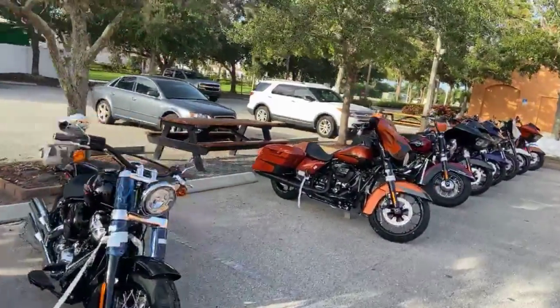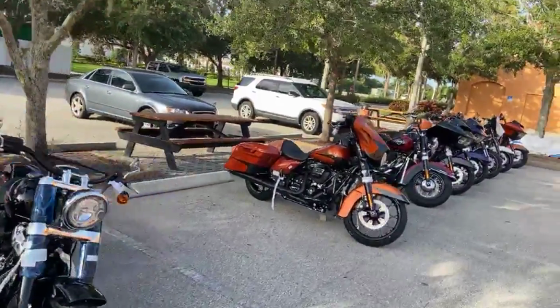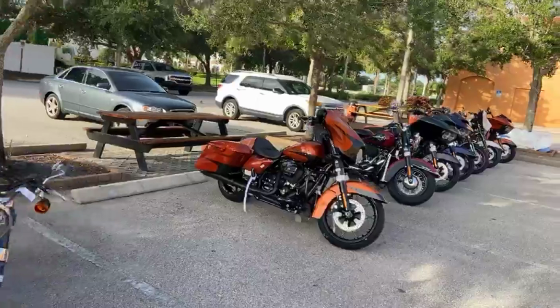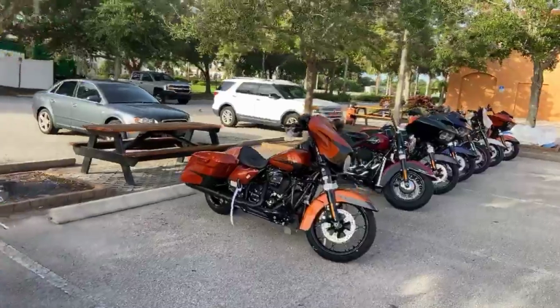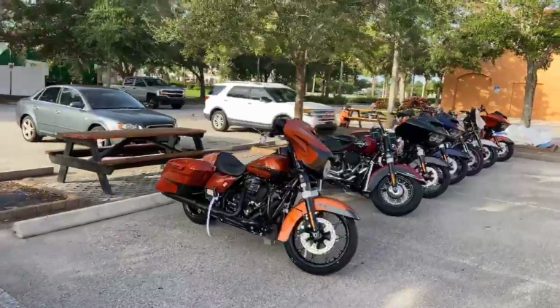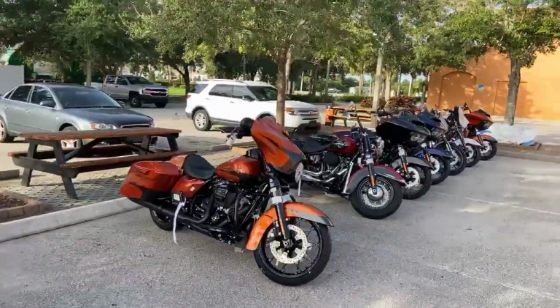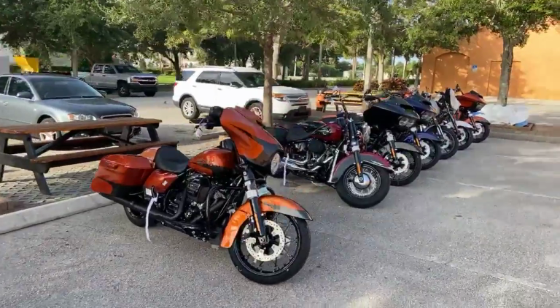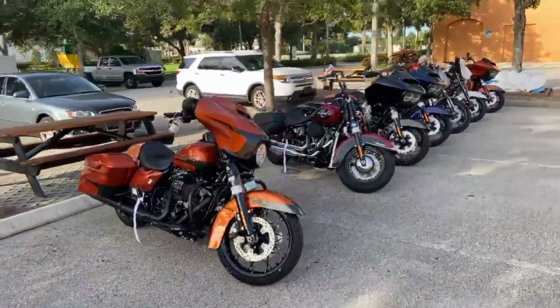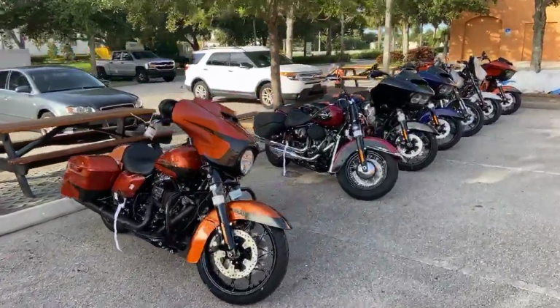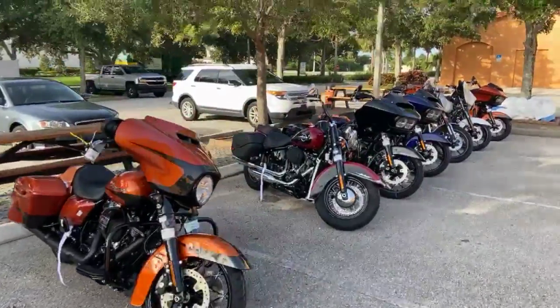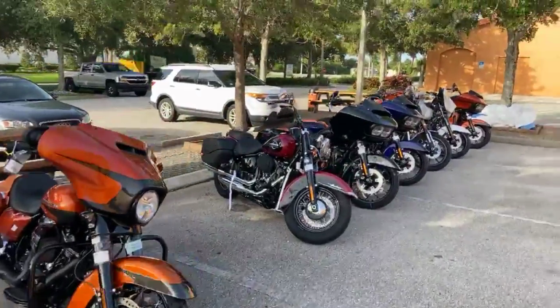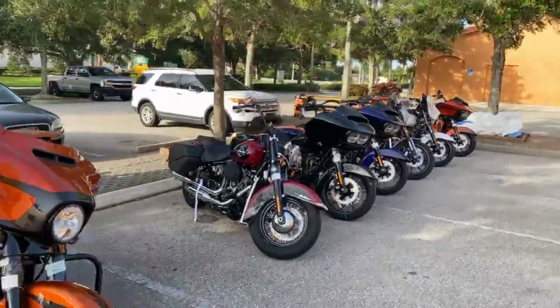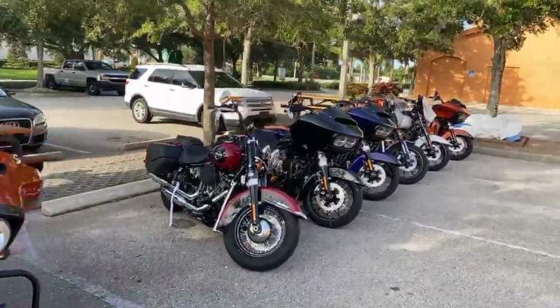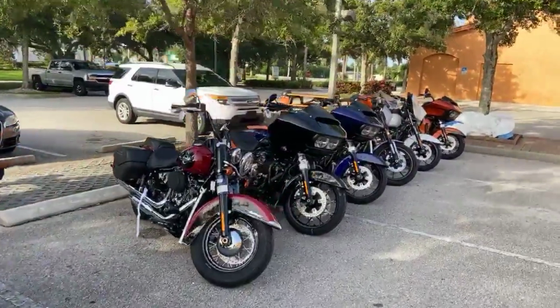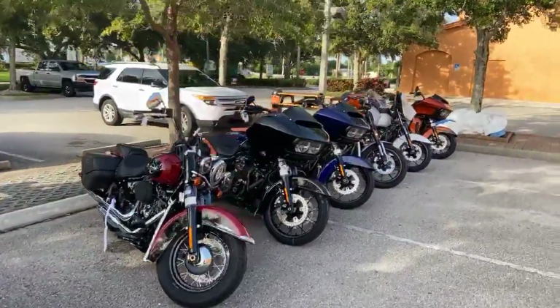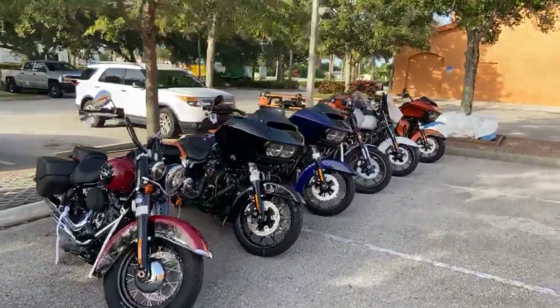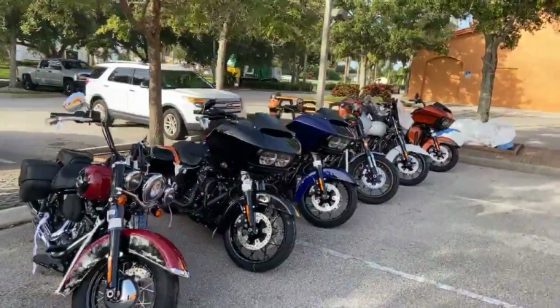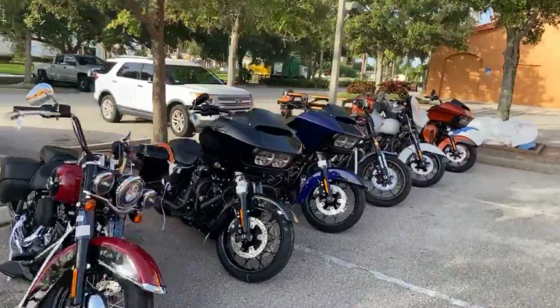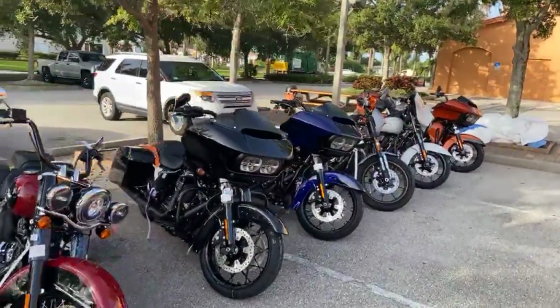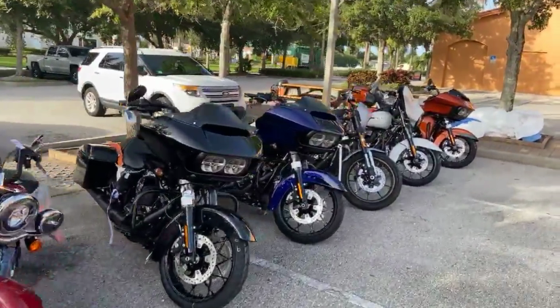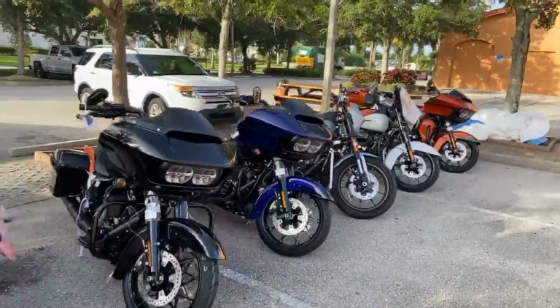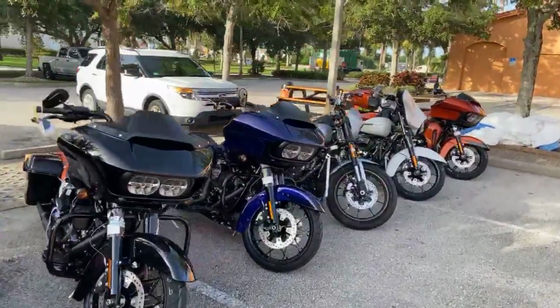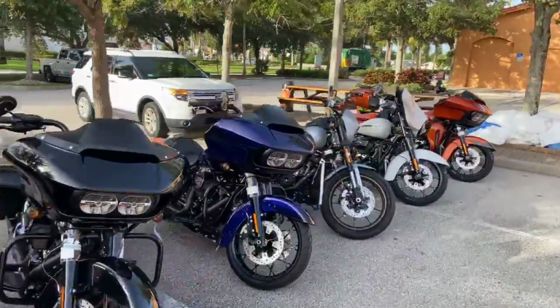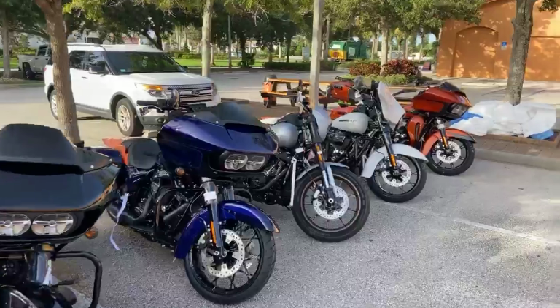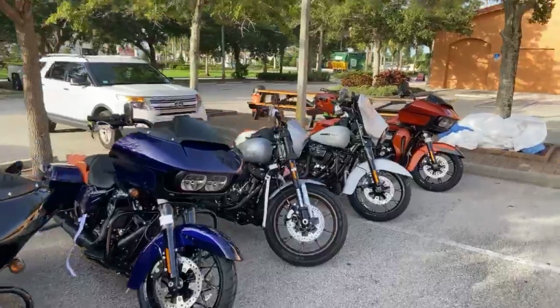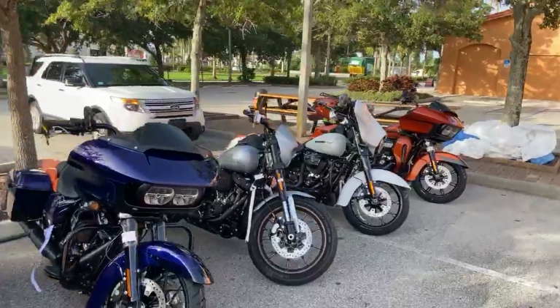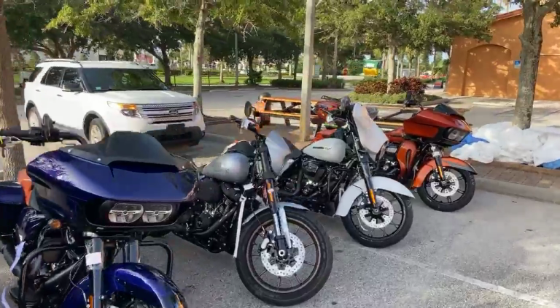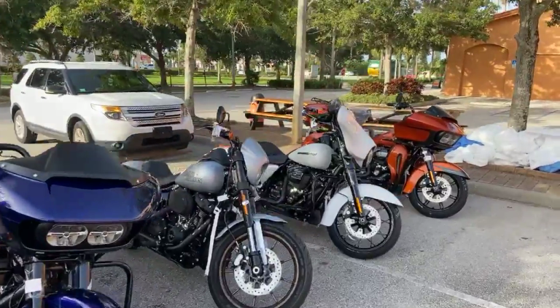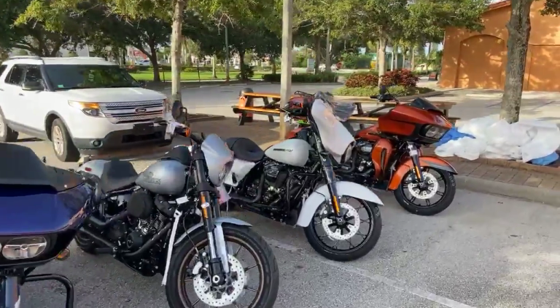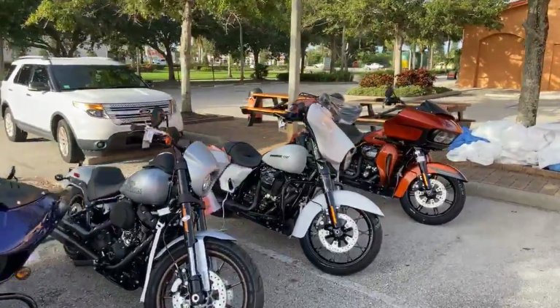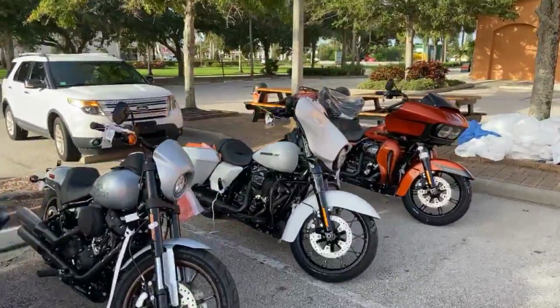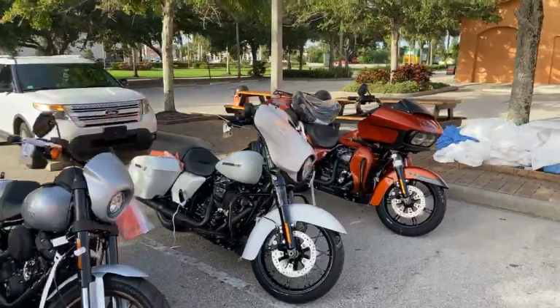Guaranteed trade payoff no matter what you owe or what you're riding or driving. We can help get it paid off and get you on two hot new wheels. Come see us today. Treasure Coast Harley Davidson, Doctor Fox Harley Davidson.